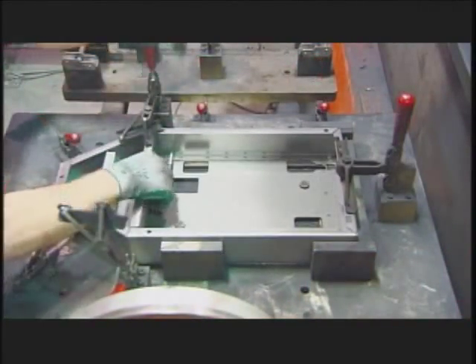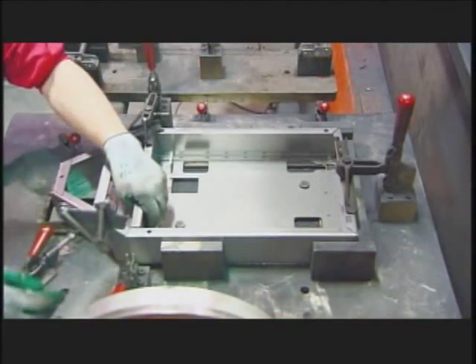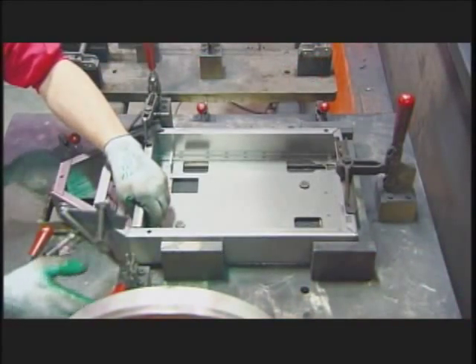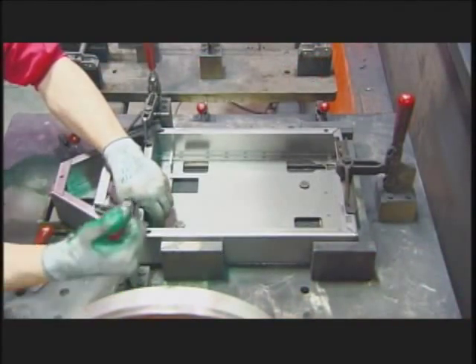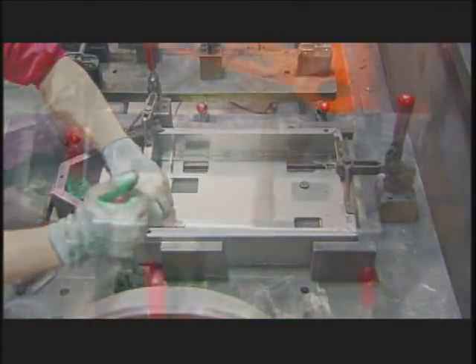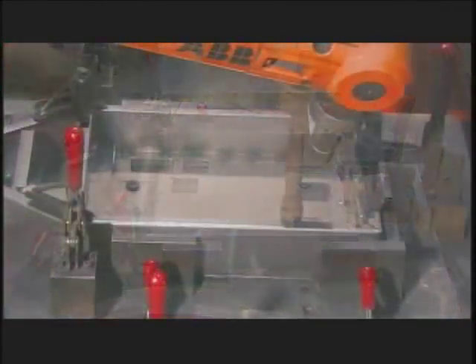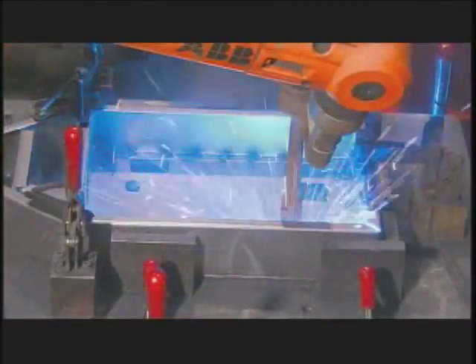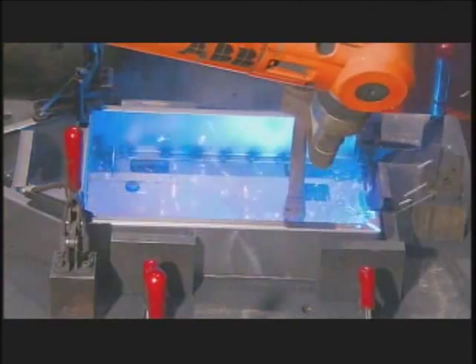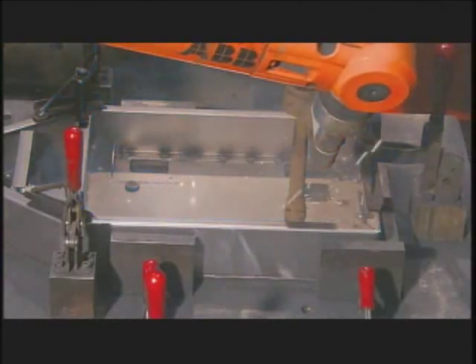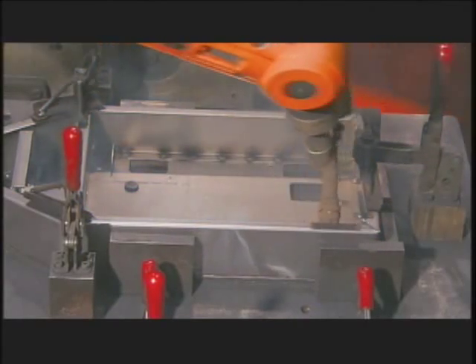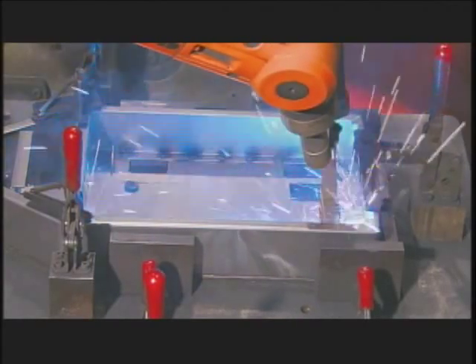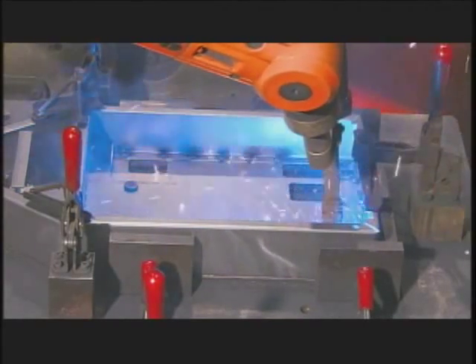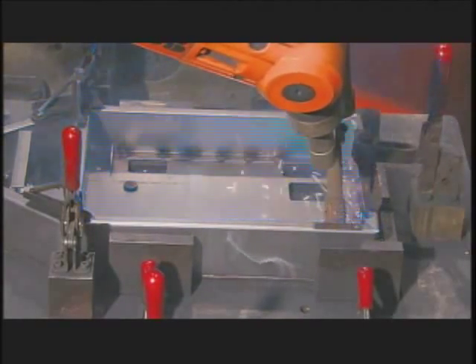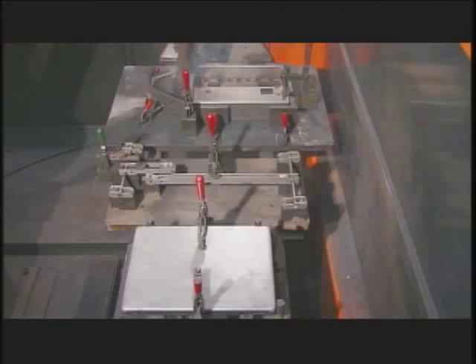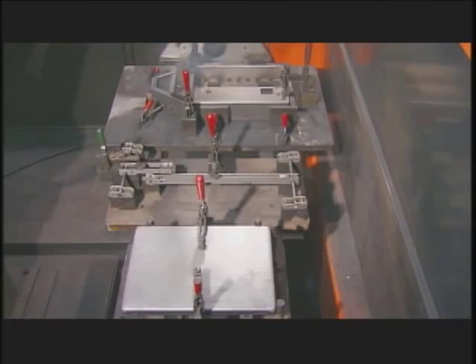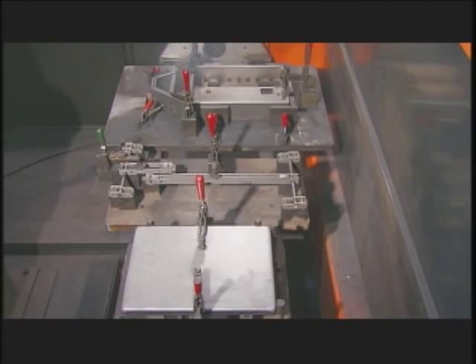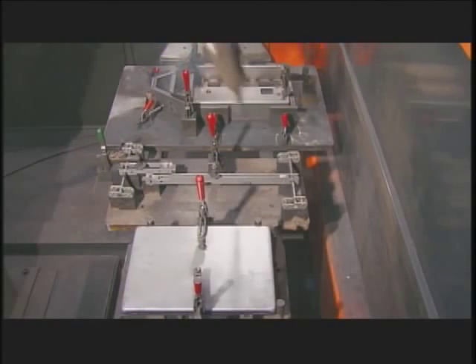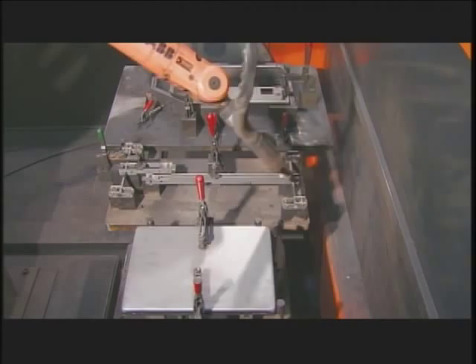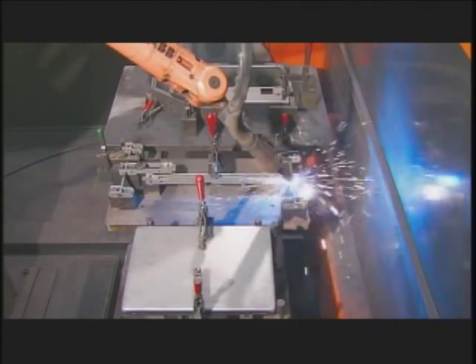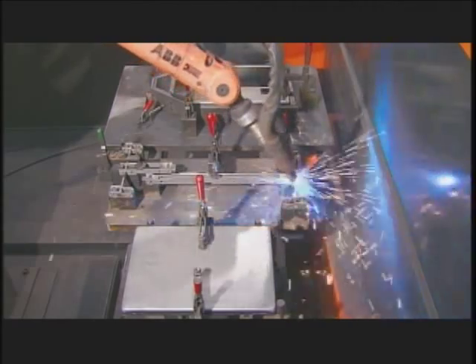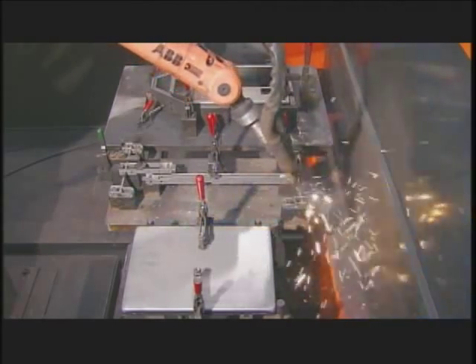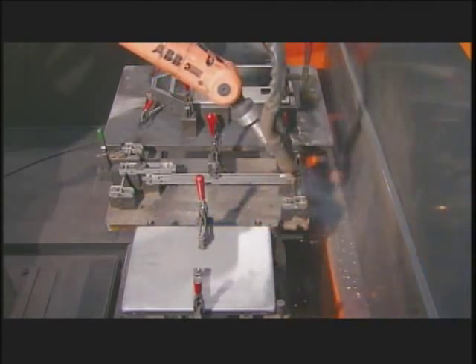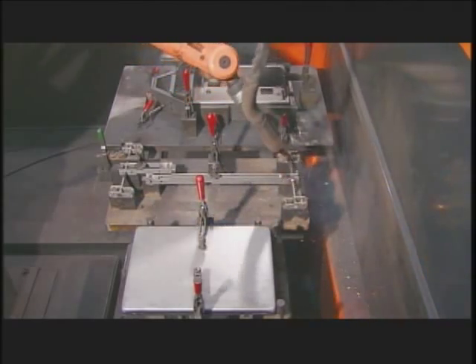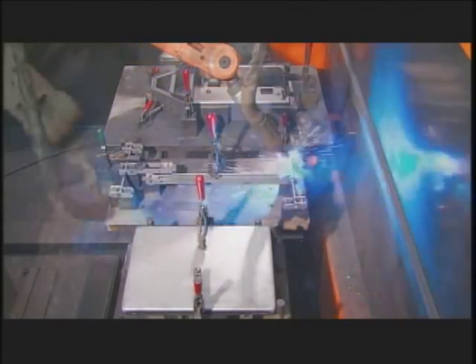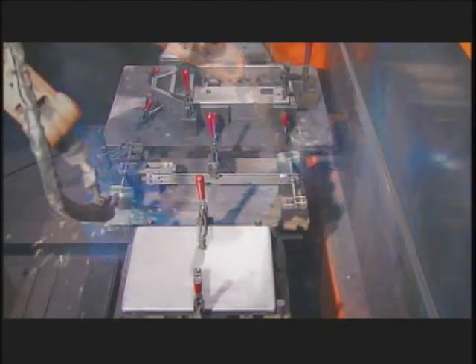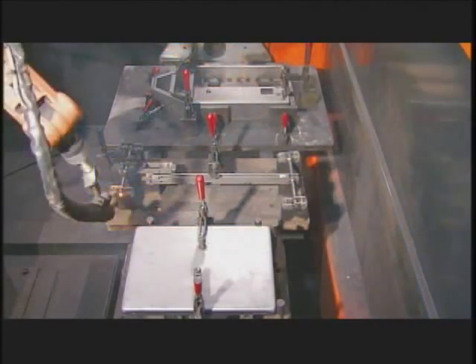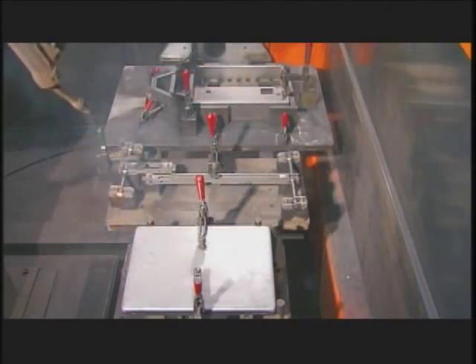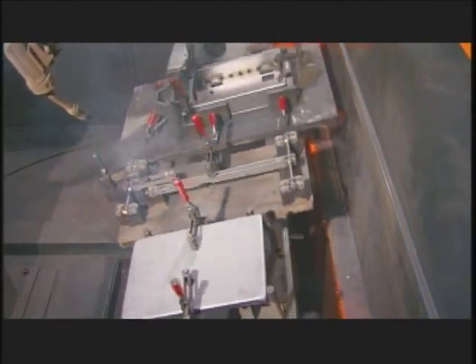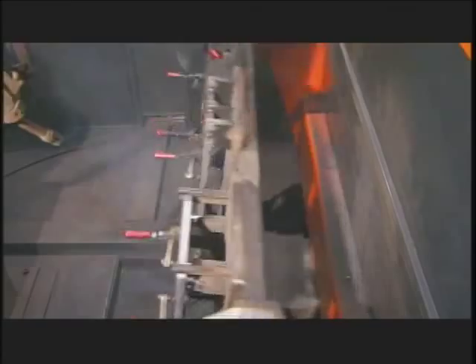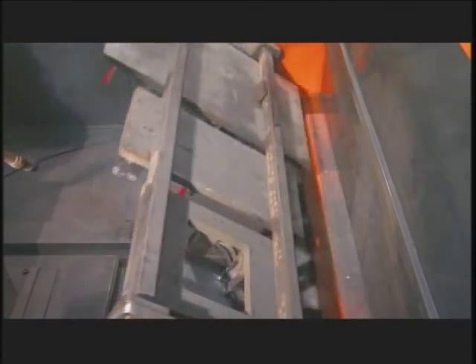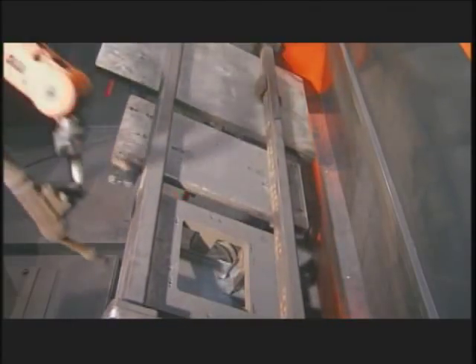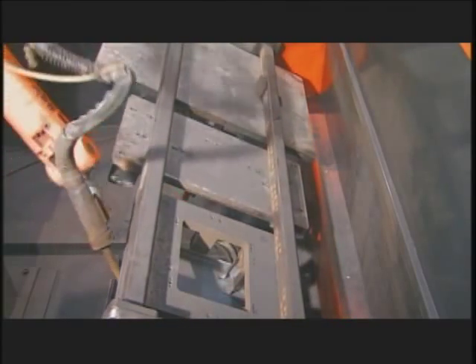They clamp the frame onto a base and a robot welds them together. The robot moves on to weld other components to the scale, such as the lever mechanism and the base plate.